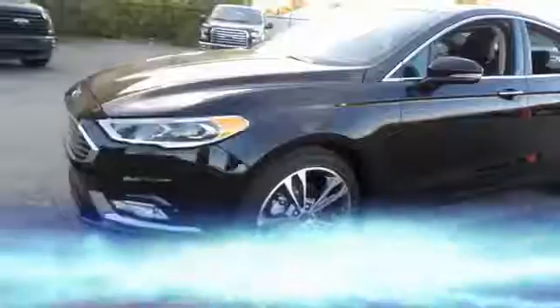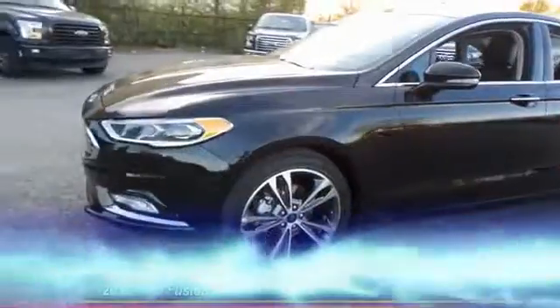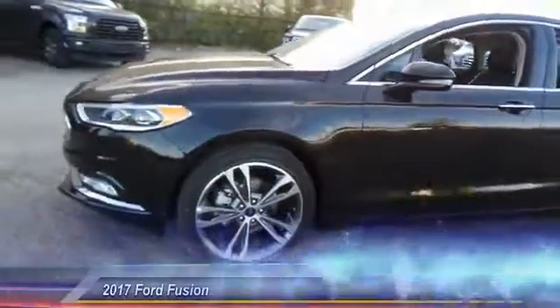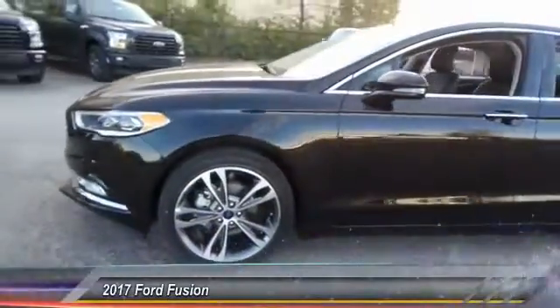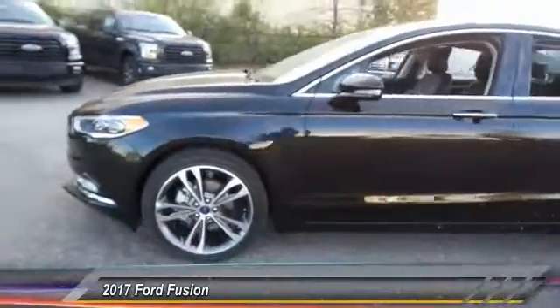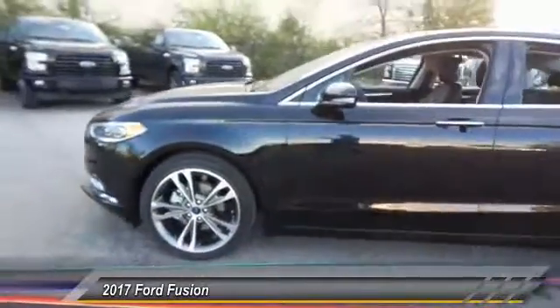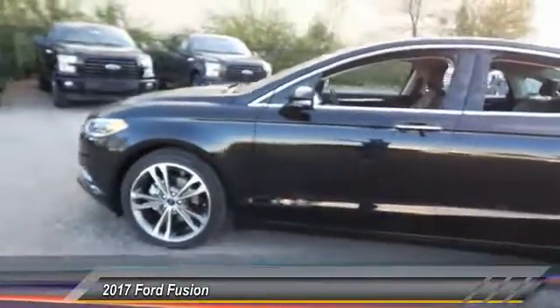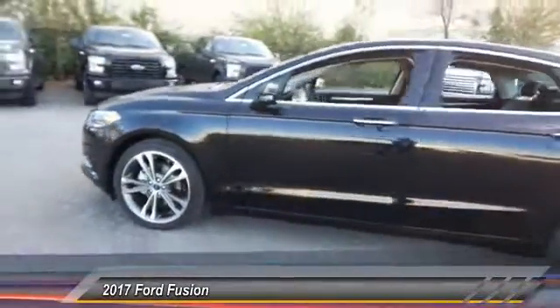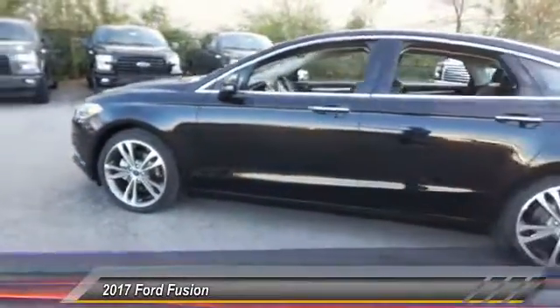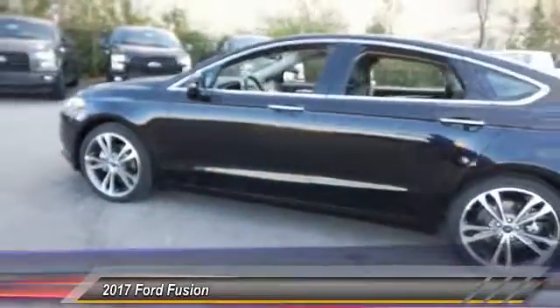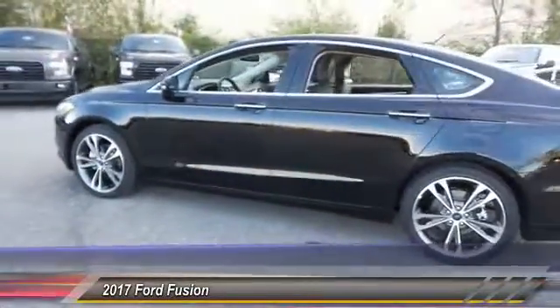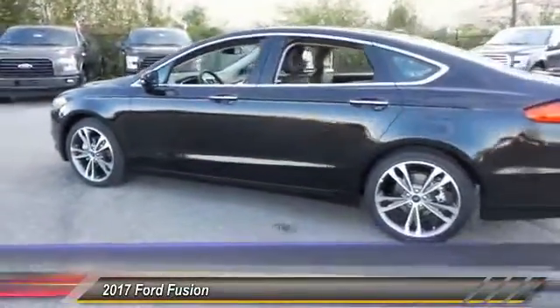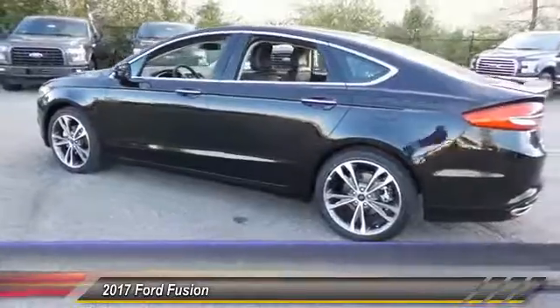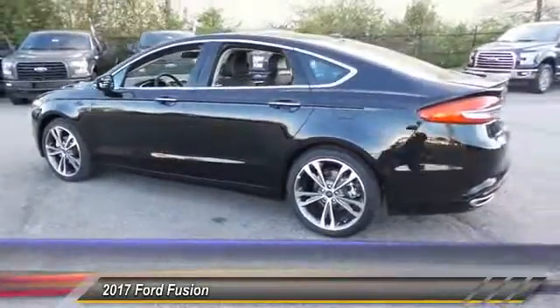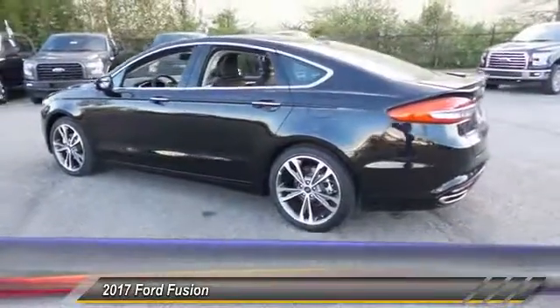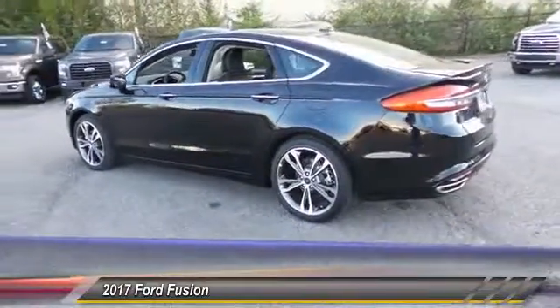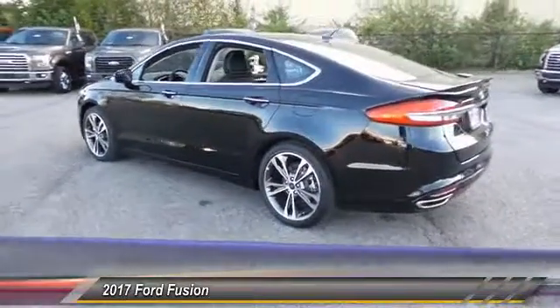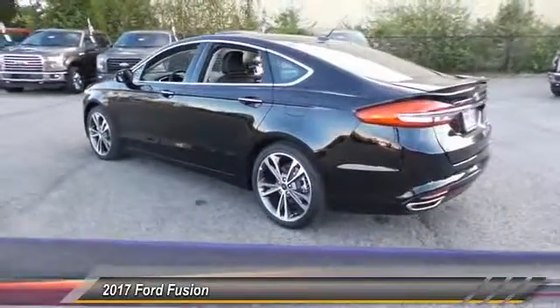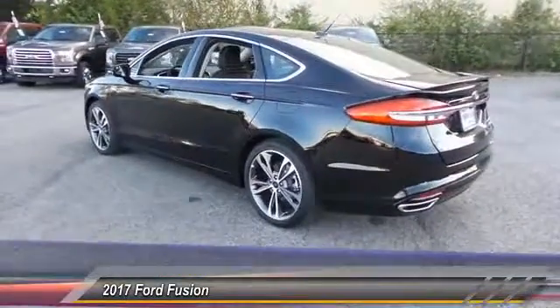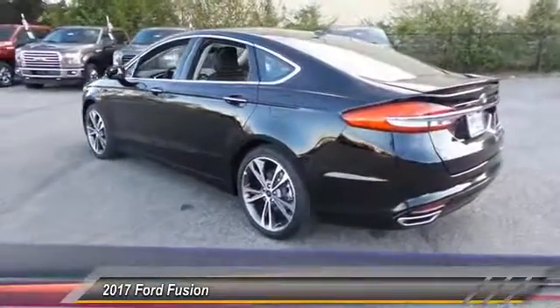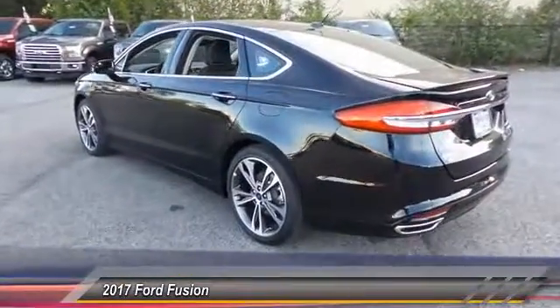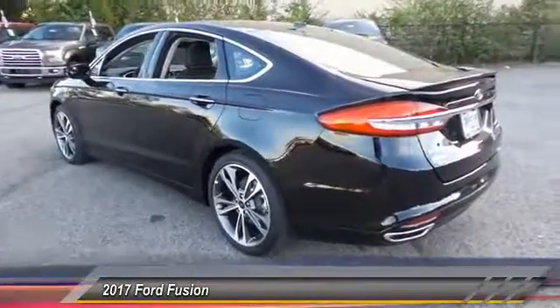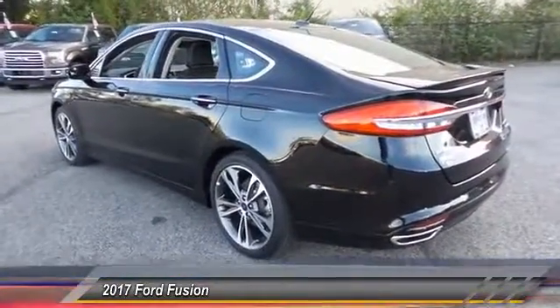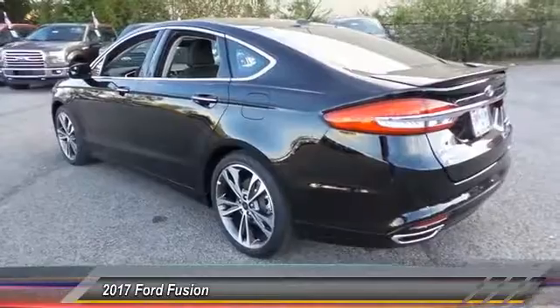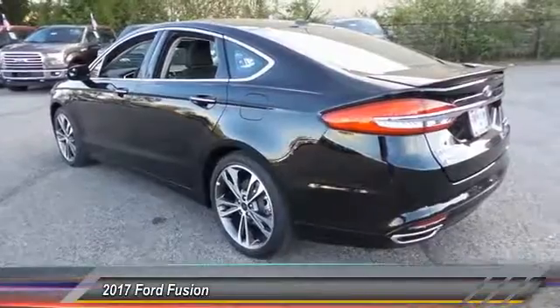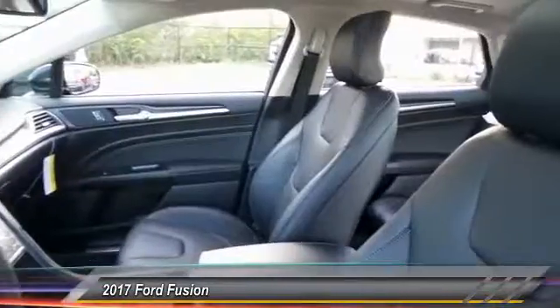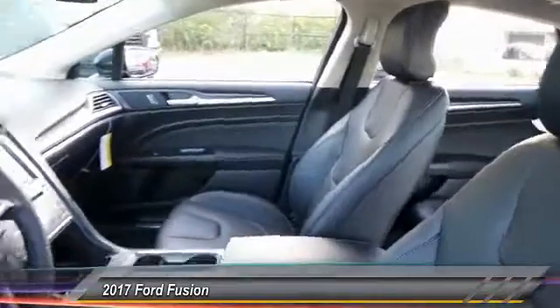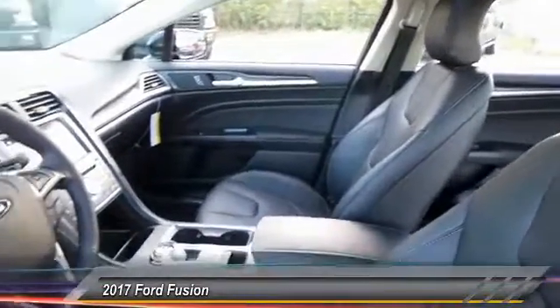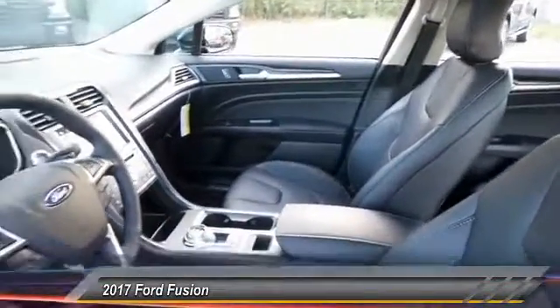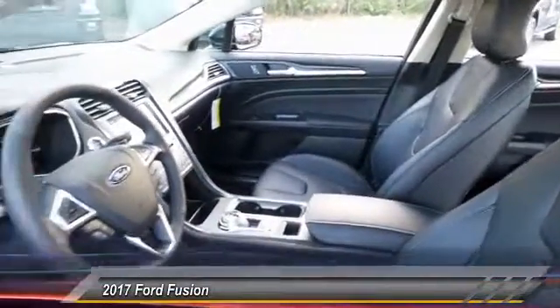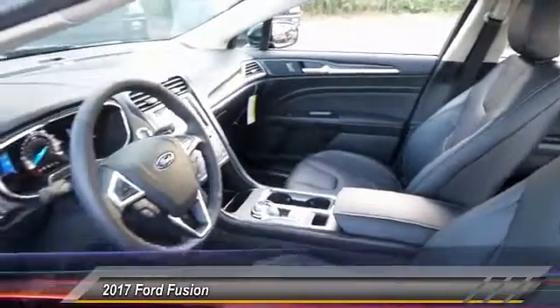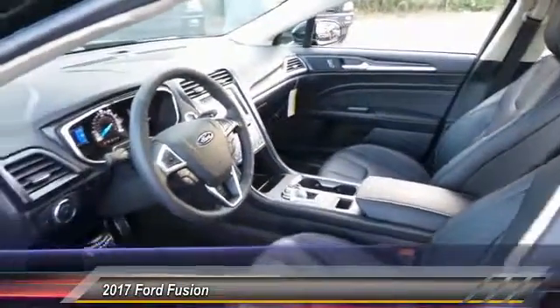The 2017 Ford Fusion. You can have both — impressive power and great economy in a Fusion, priced below $25,000. This vehicle has less than 100 miles.